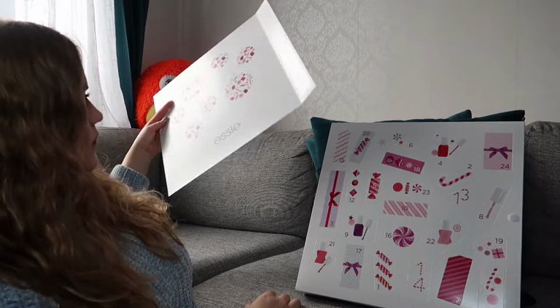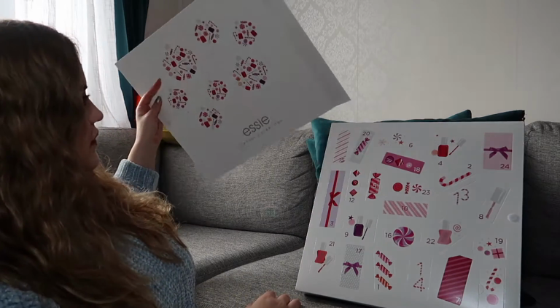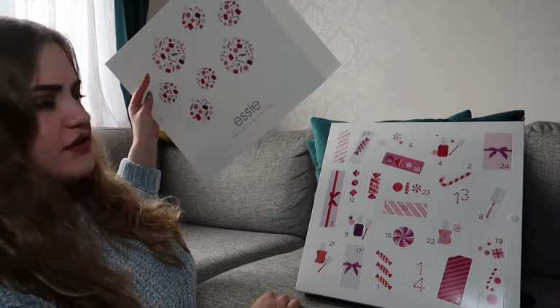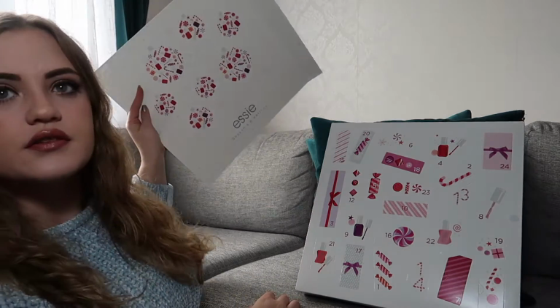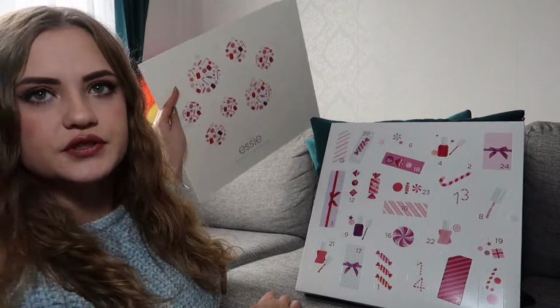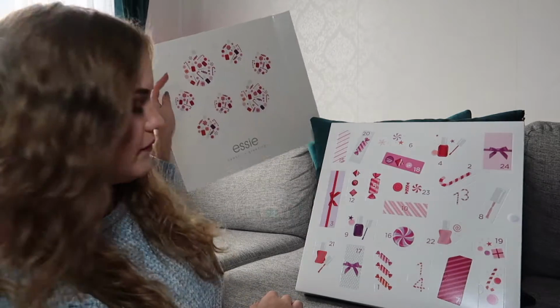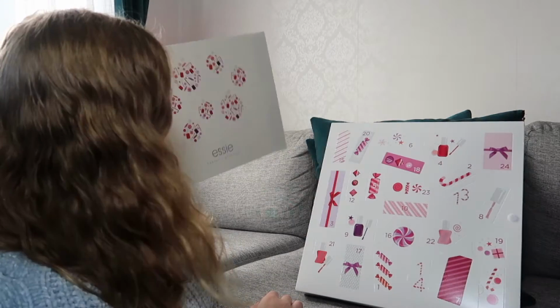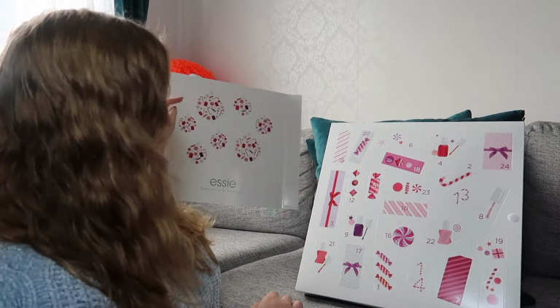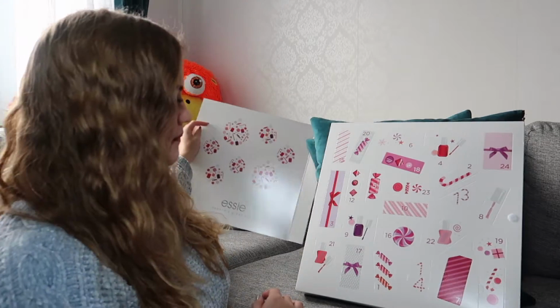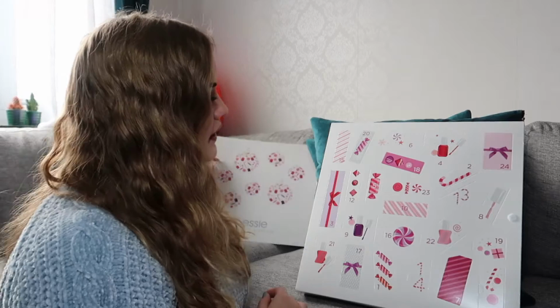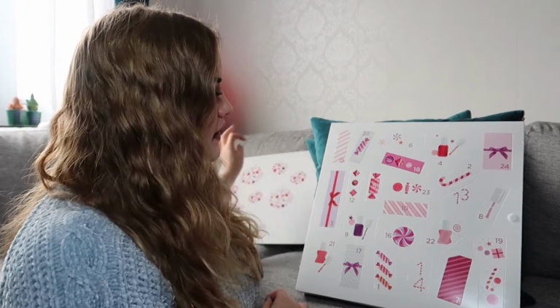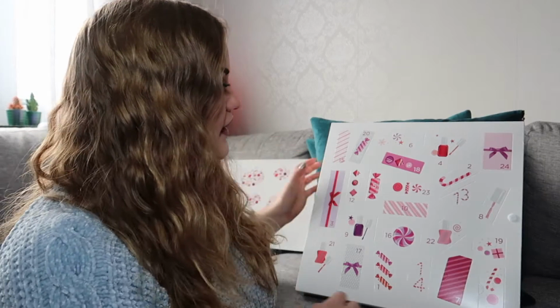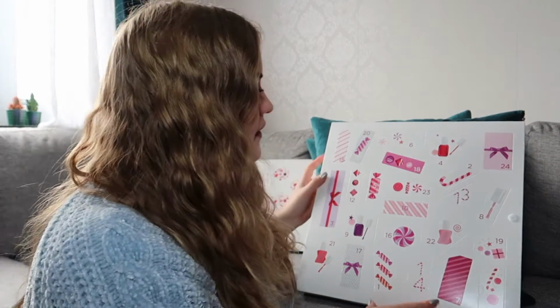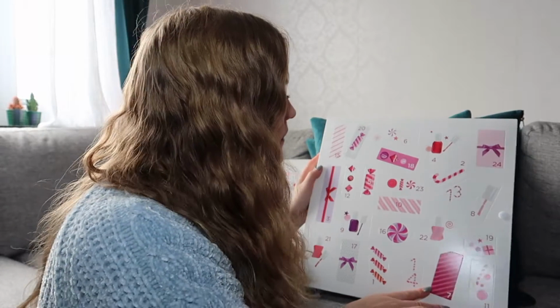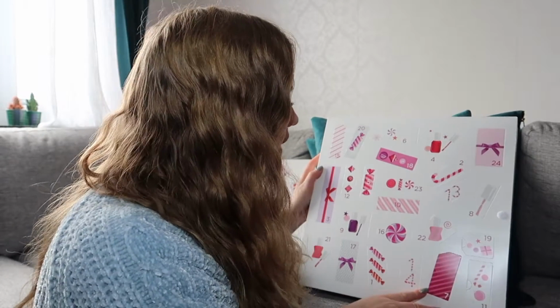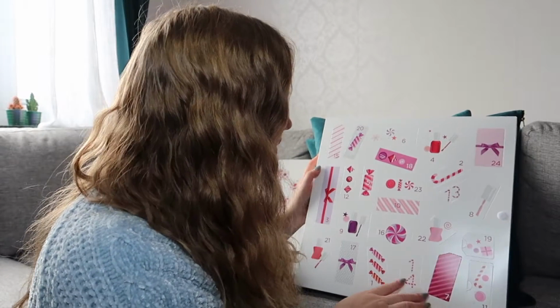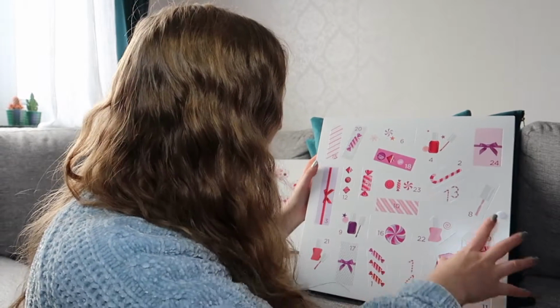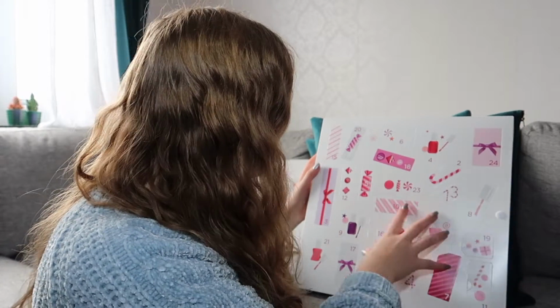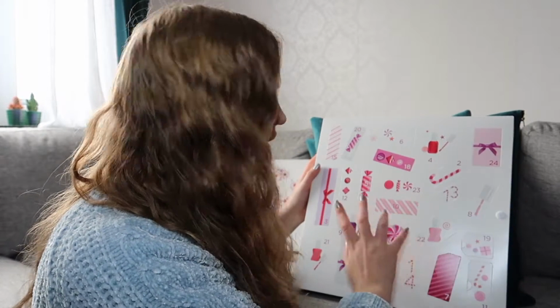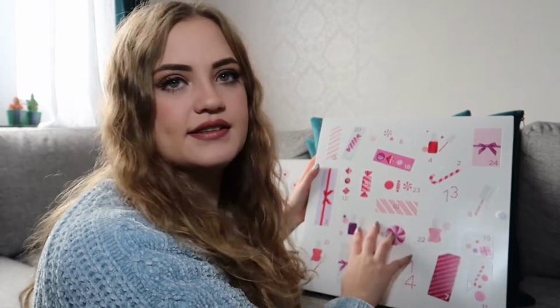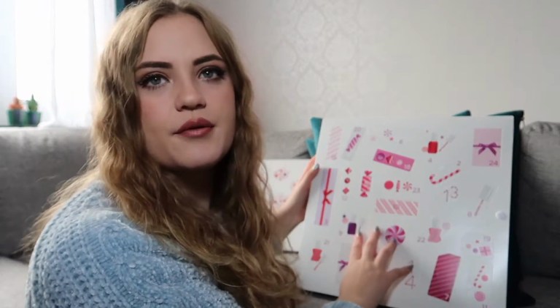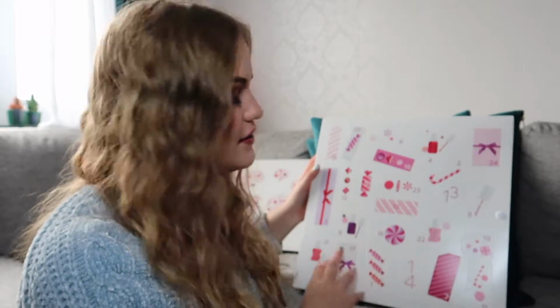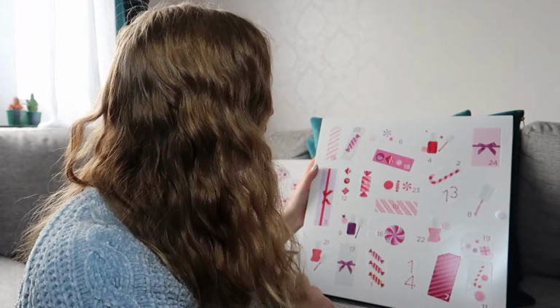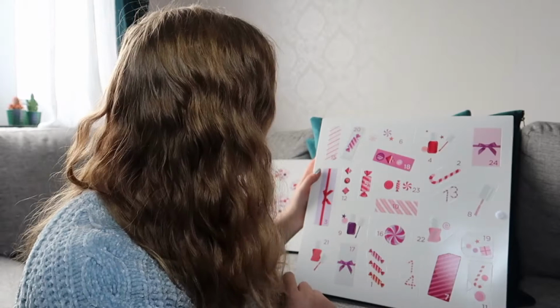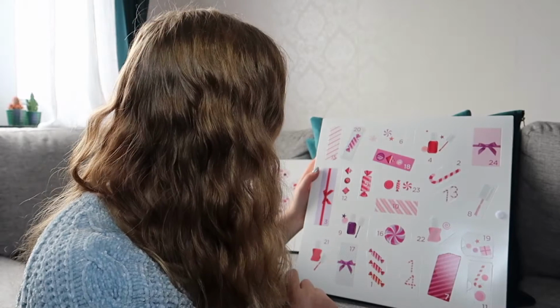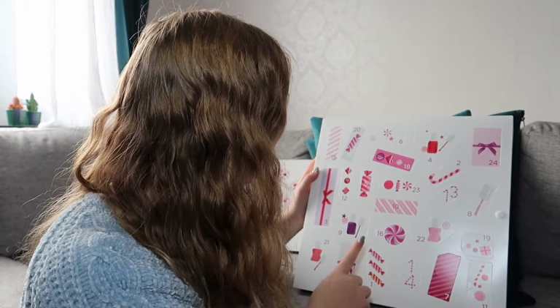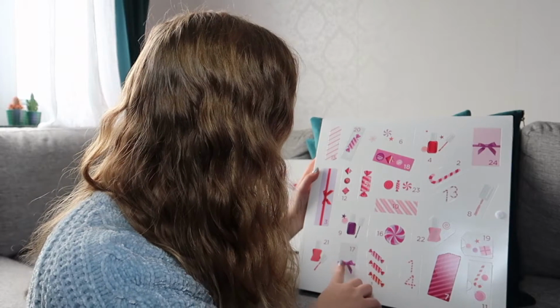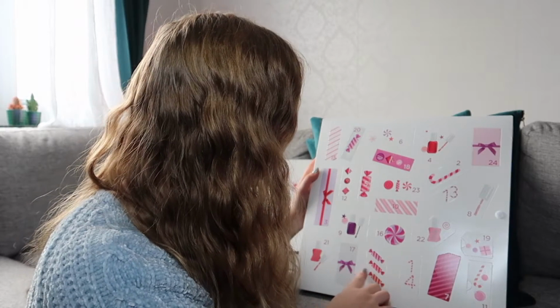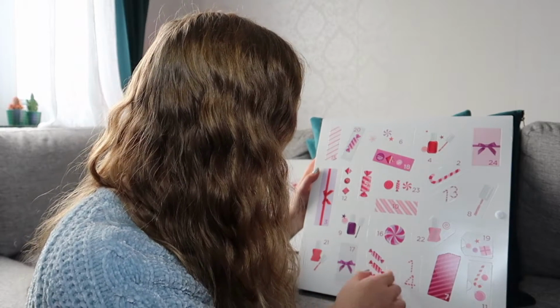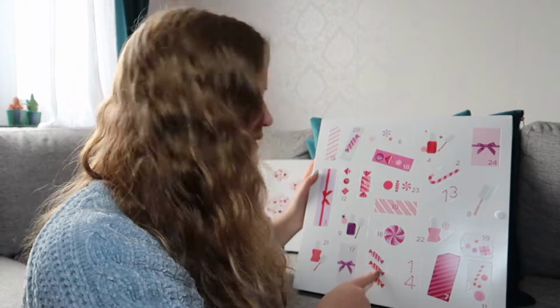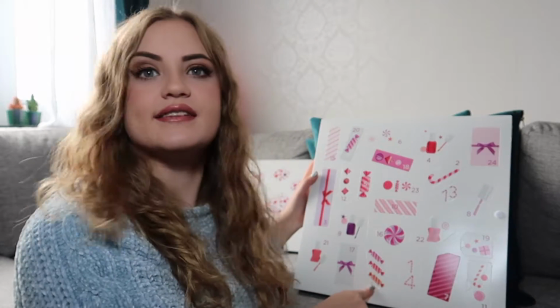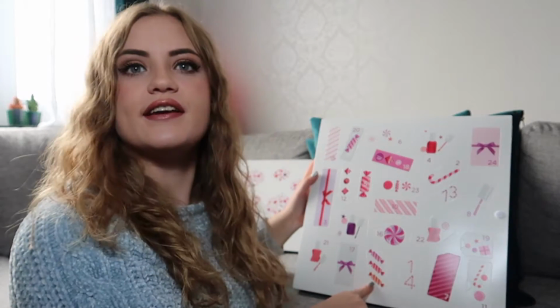The front comes up apparently, and here is the calendar. It's cardboard. Let's see where number one is — it's down here.